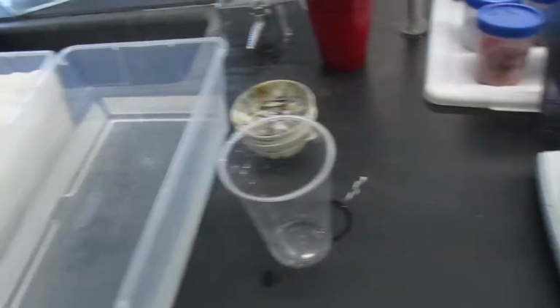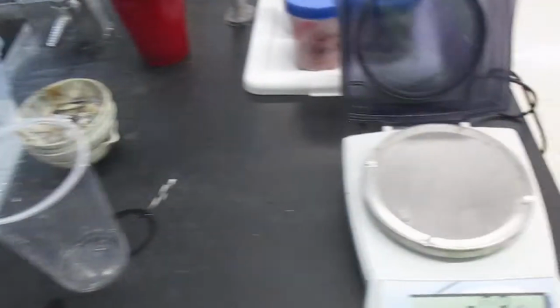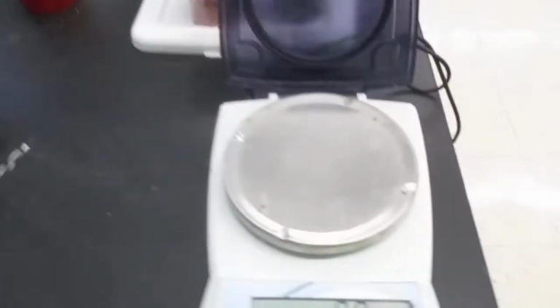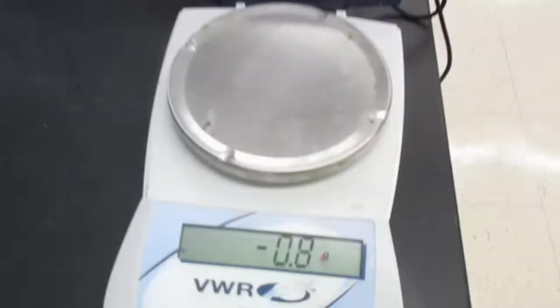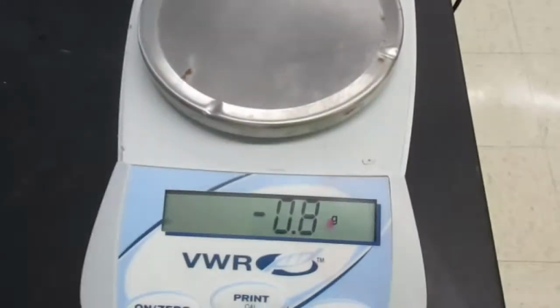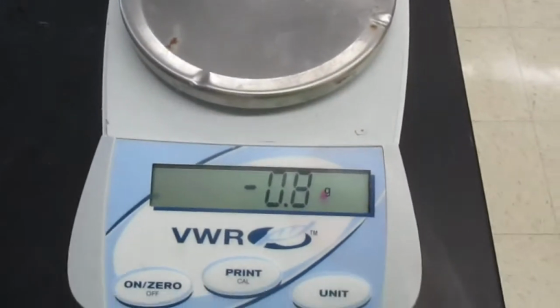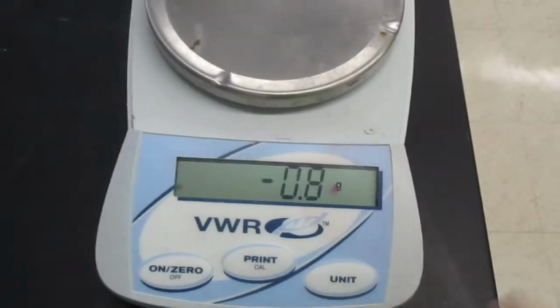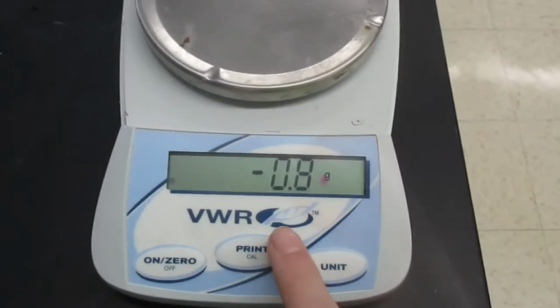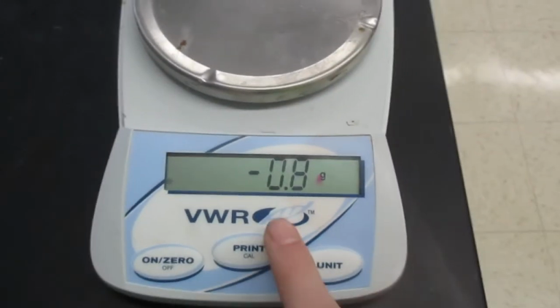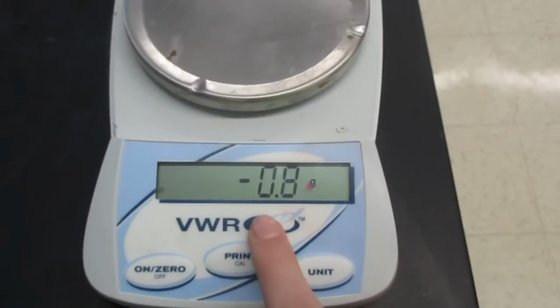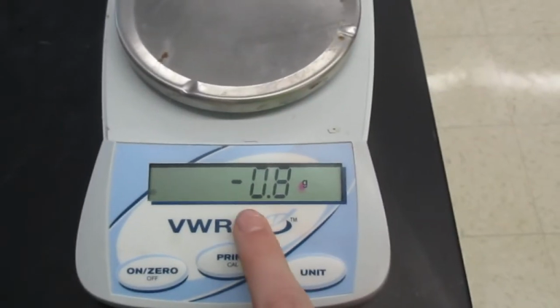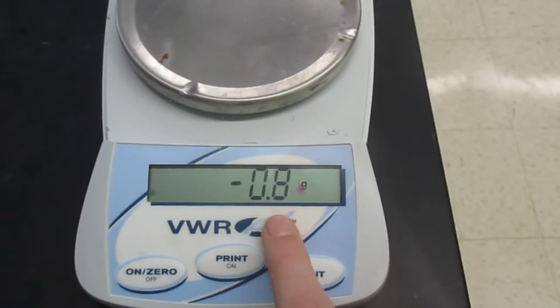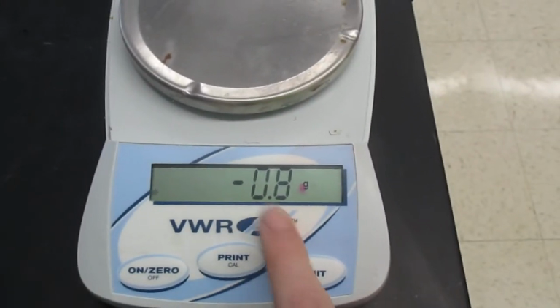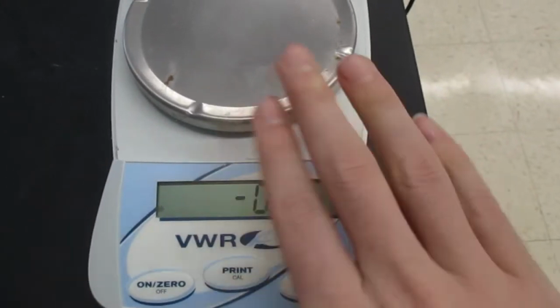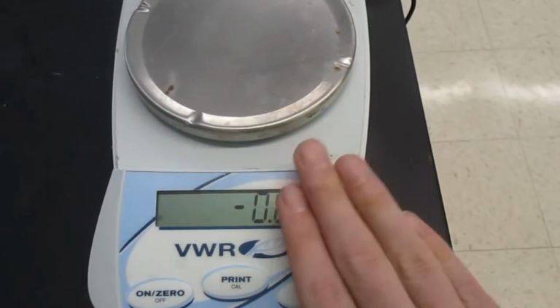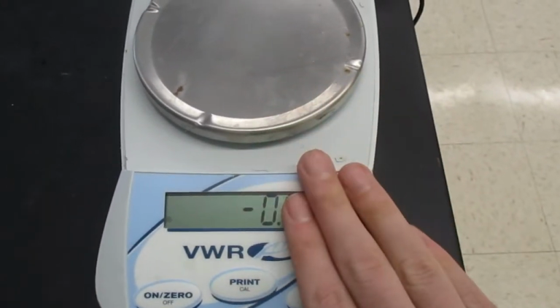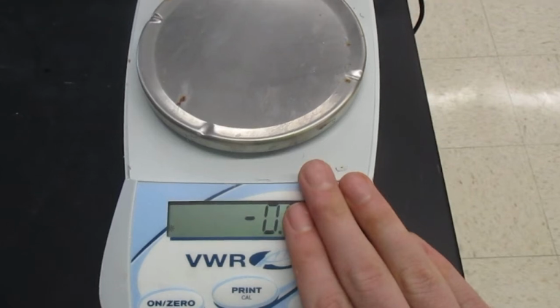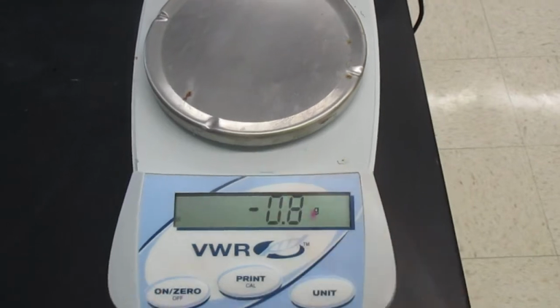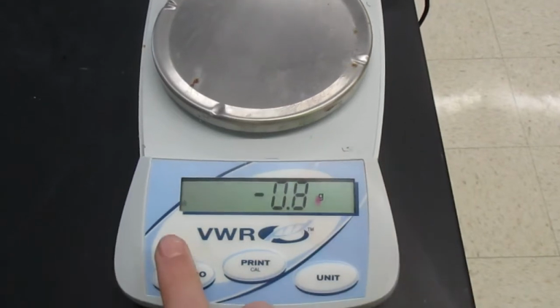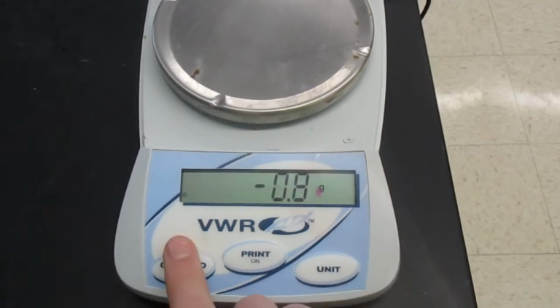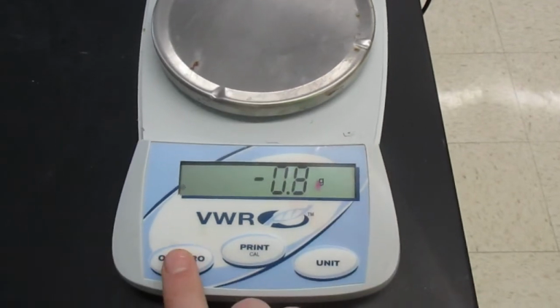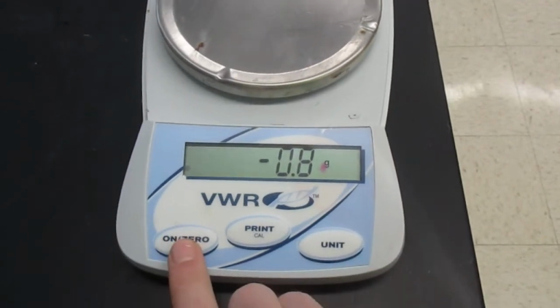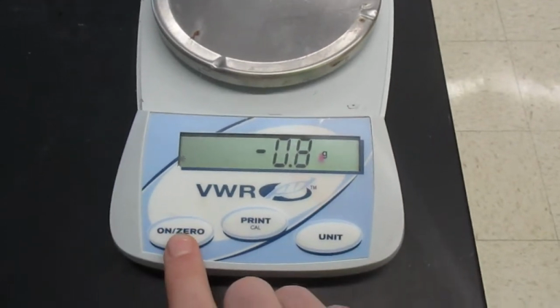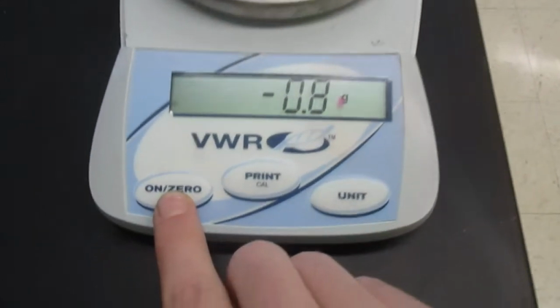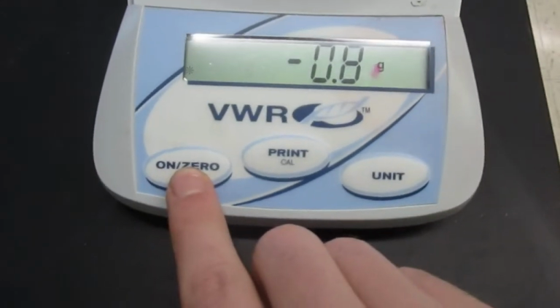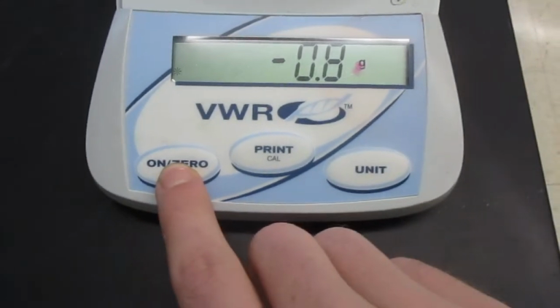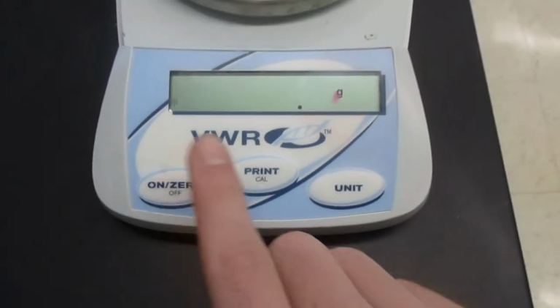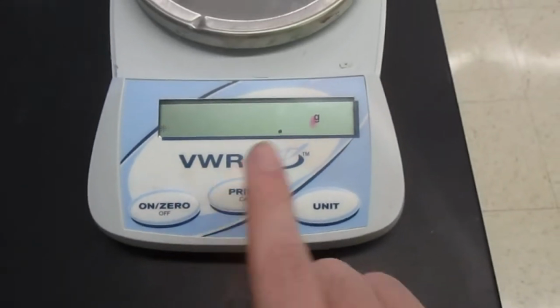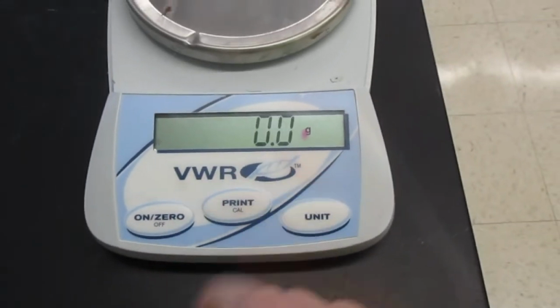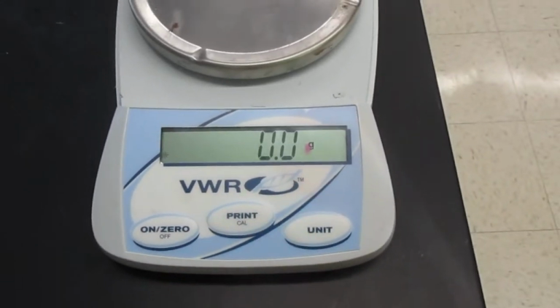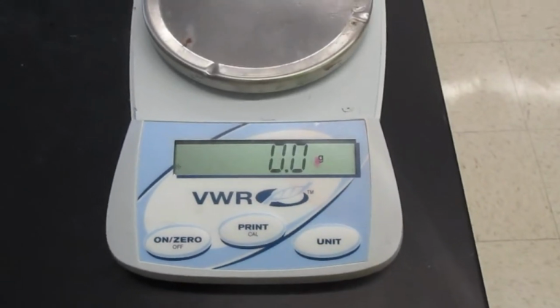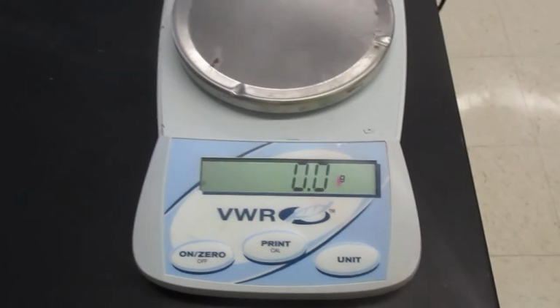However, before I do that, I was looking at my balance and I saw that it said negative 0.8. So this has not been zeroed. To do that, you just want to click the zero button and it resets the math.